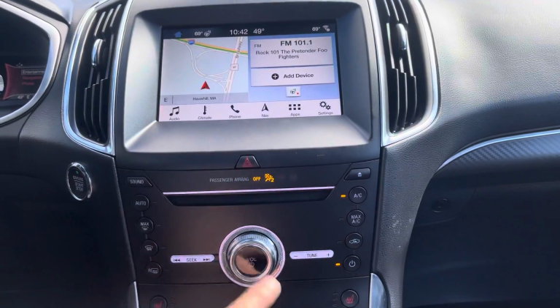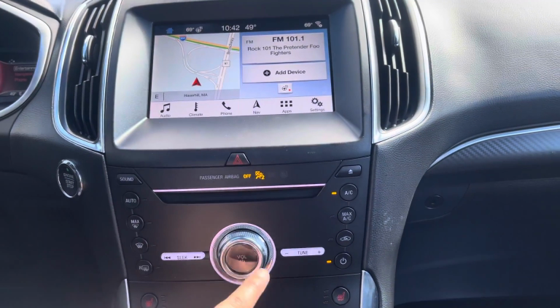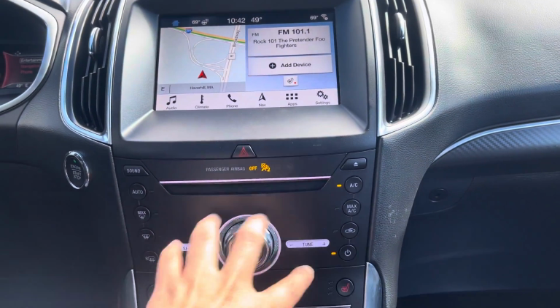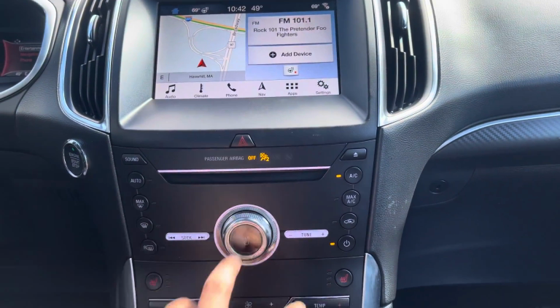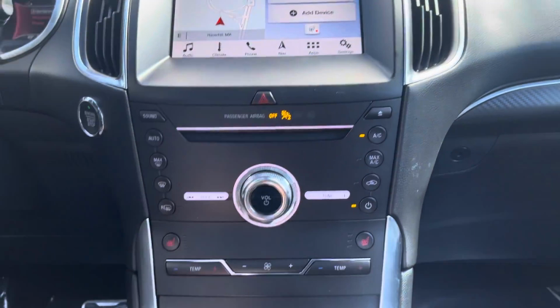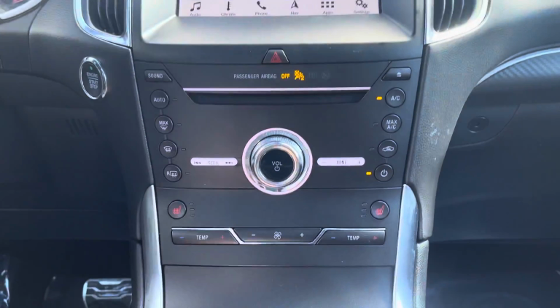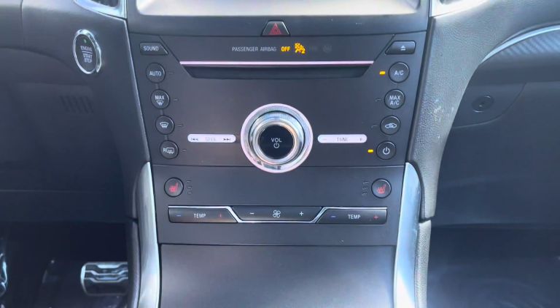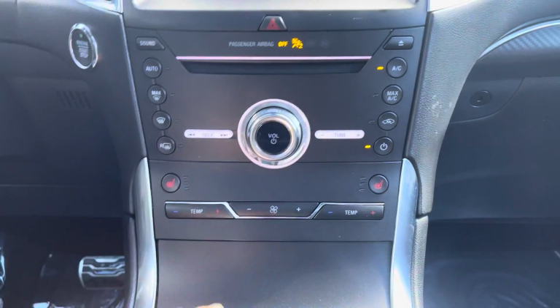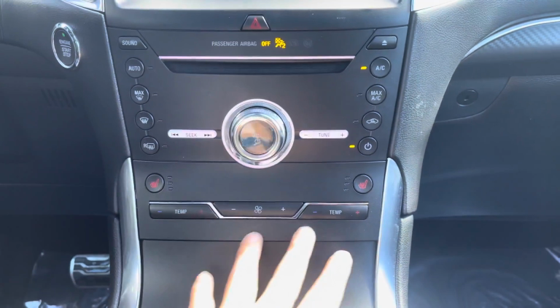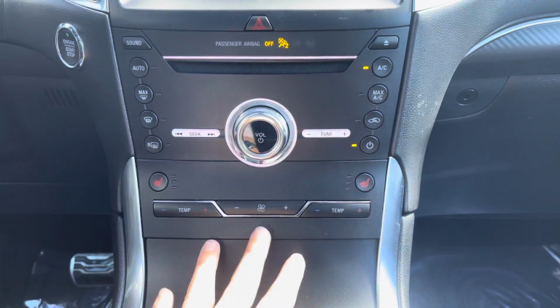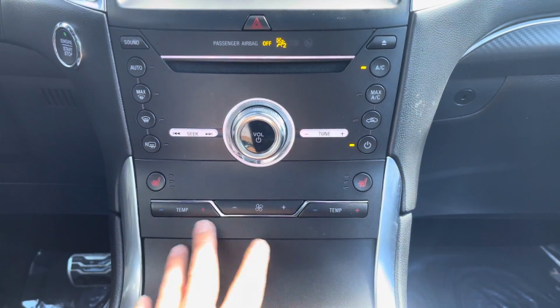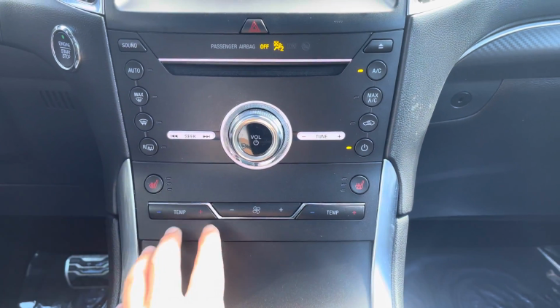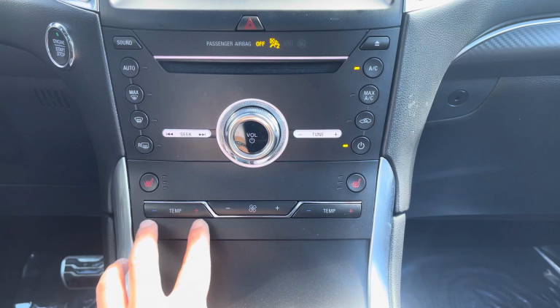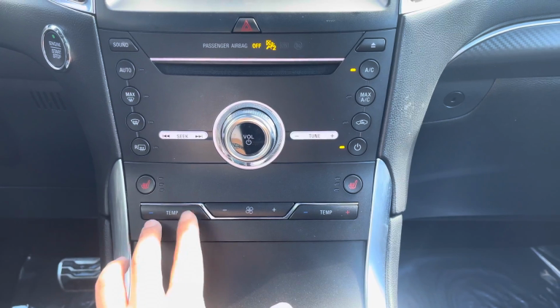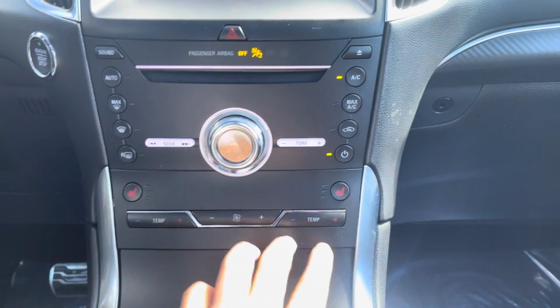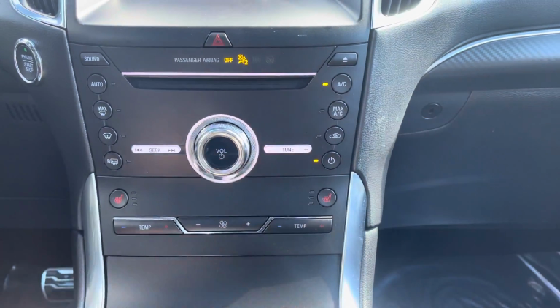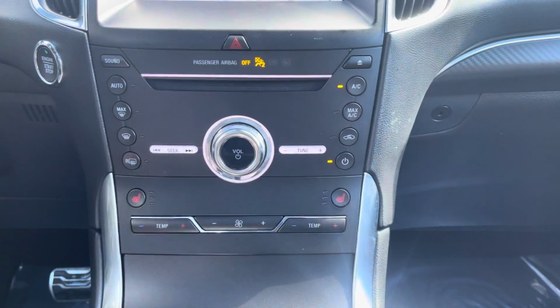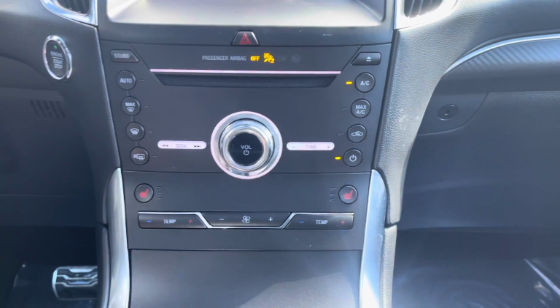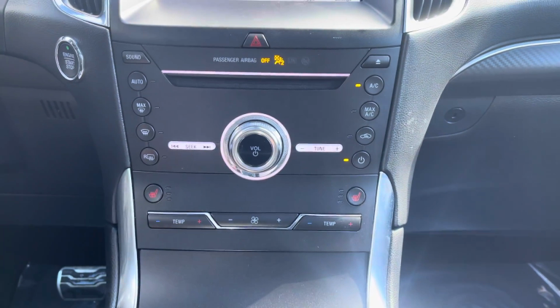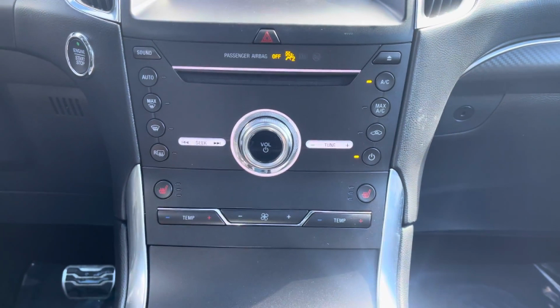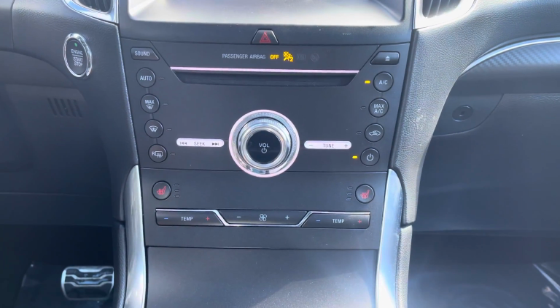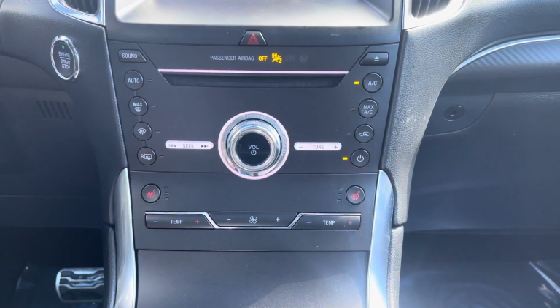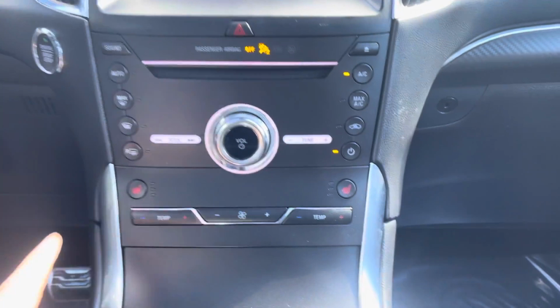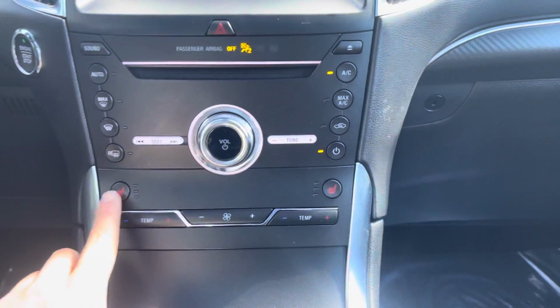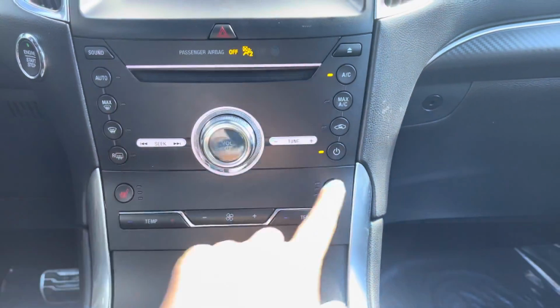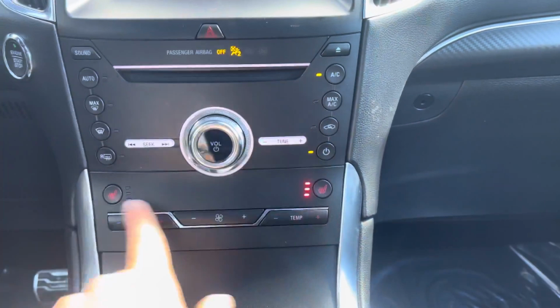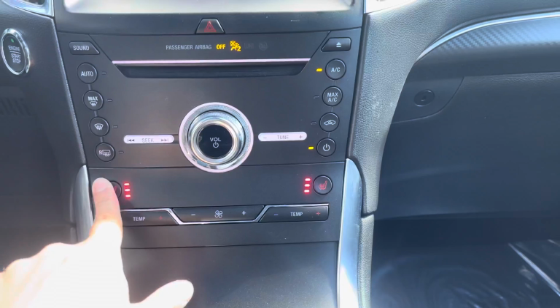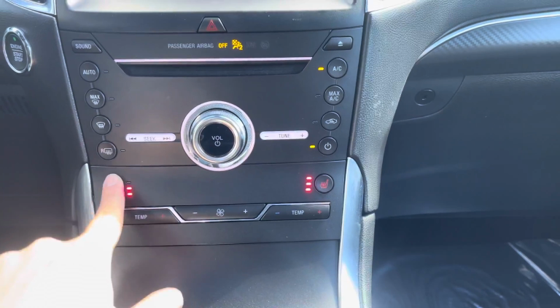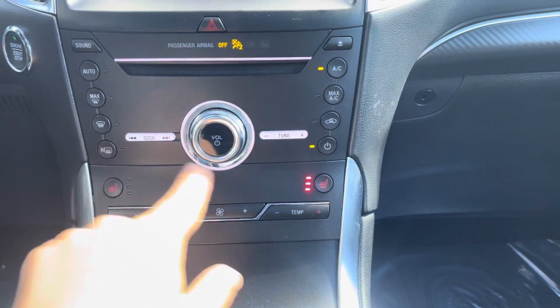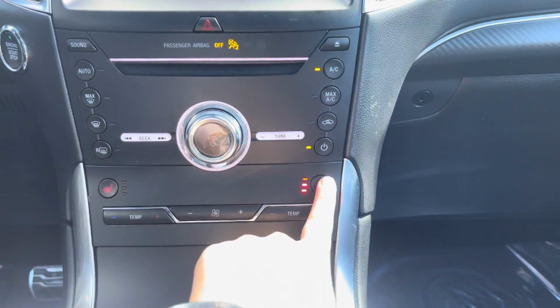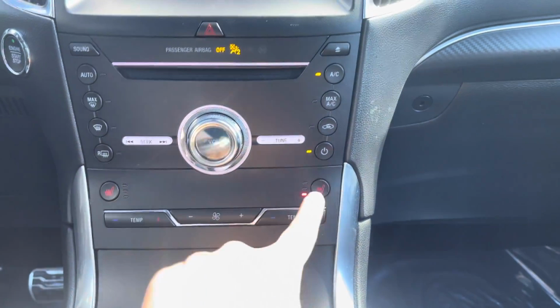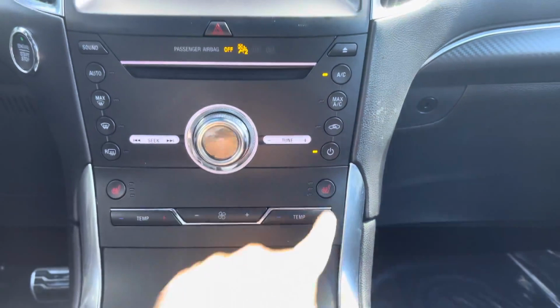AC controls along with your radio controls right here, and AC controls down here as well. You do have dual AC, meaning you can split the temperature between two sides of the vehicle. Heated seats on both sides — driver and passenger.